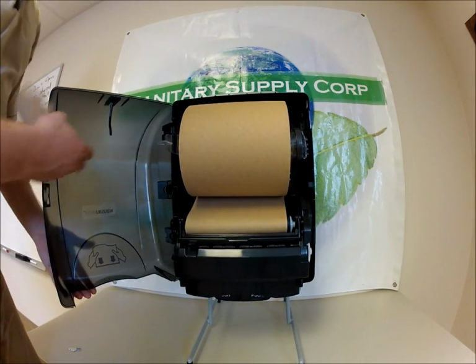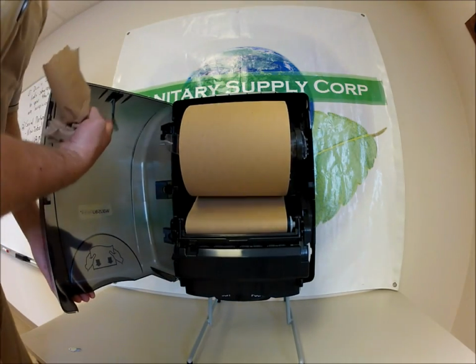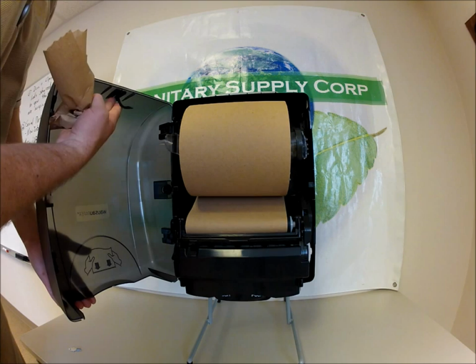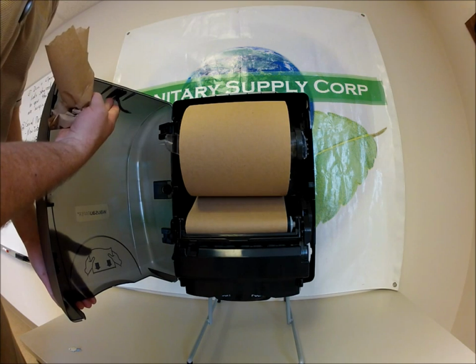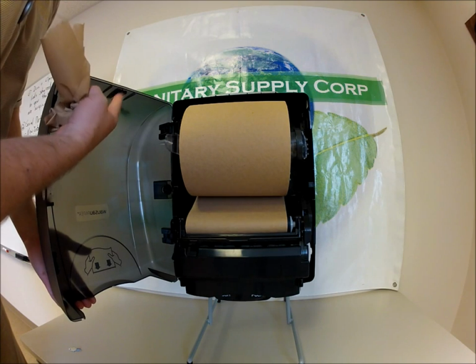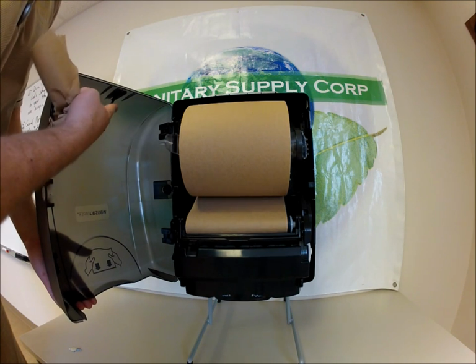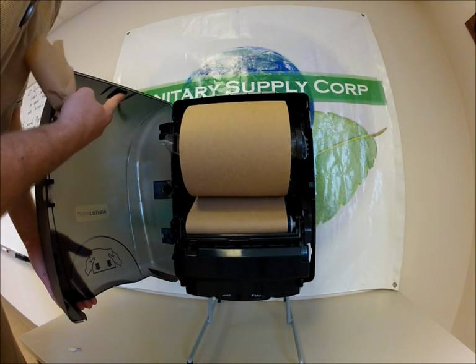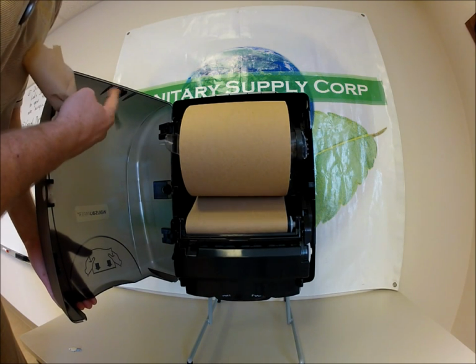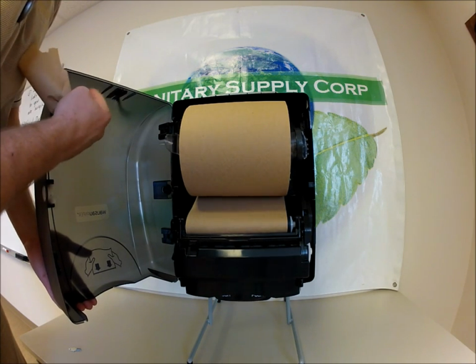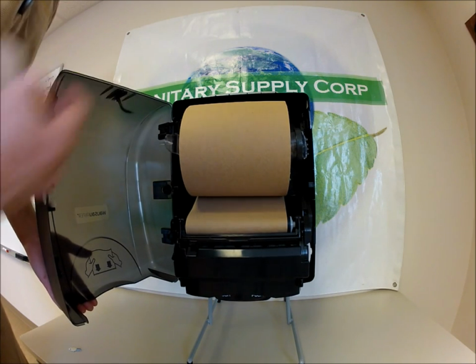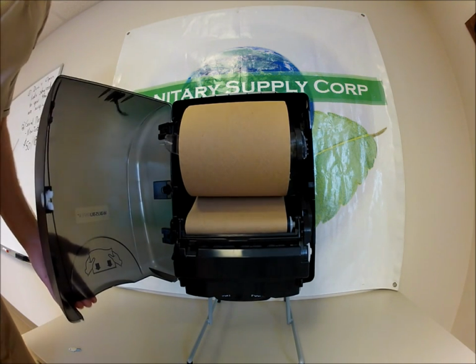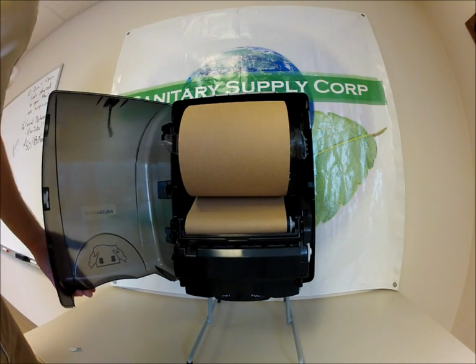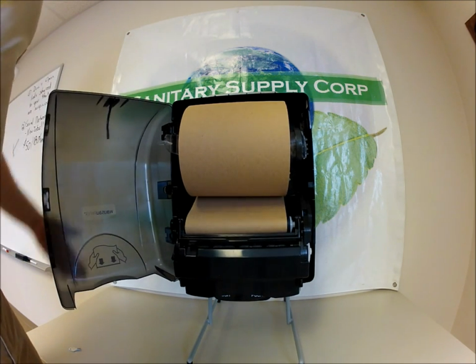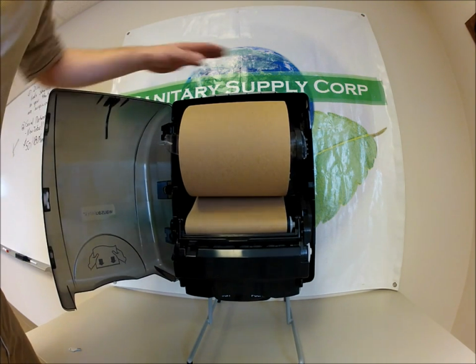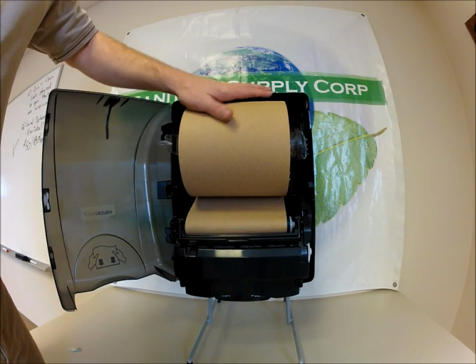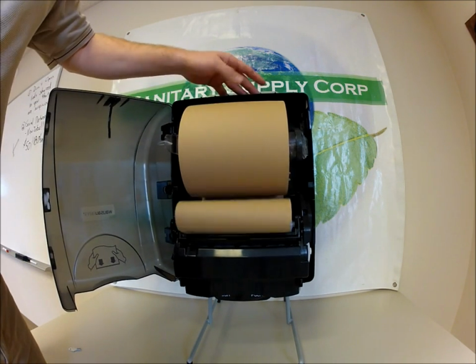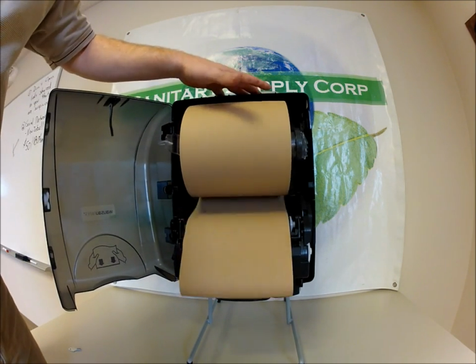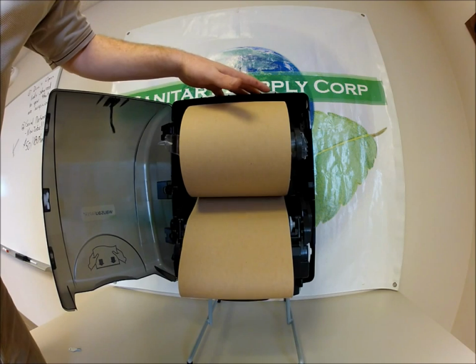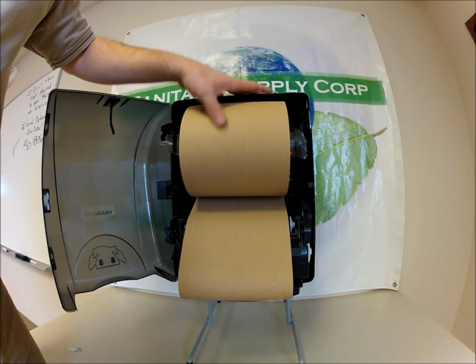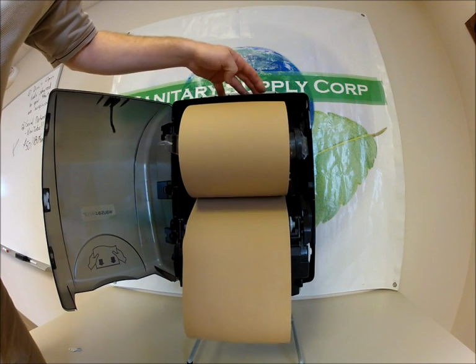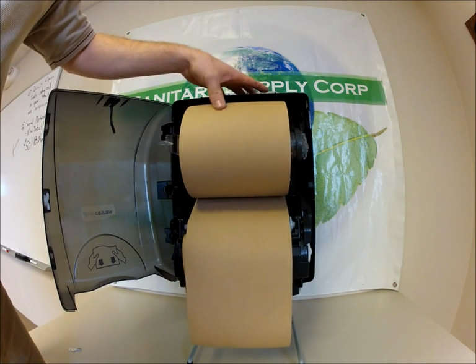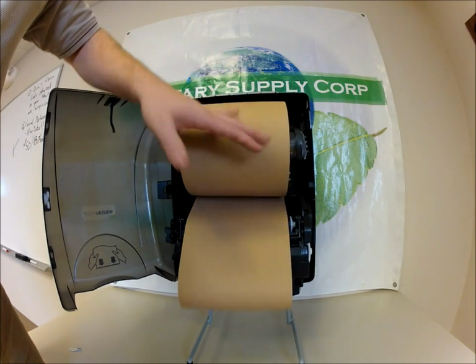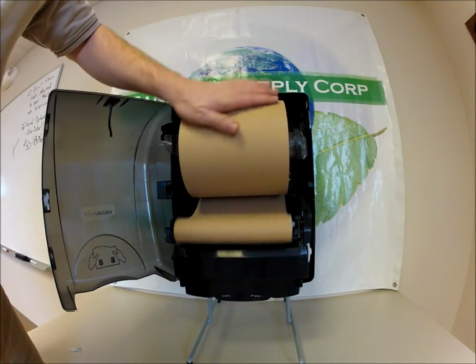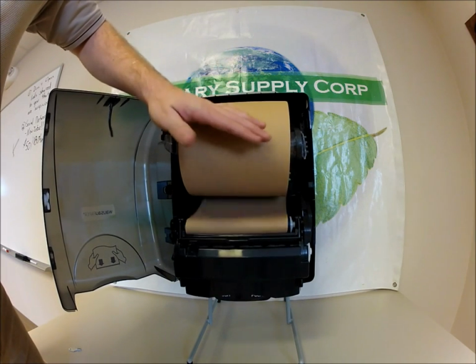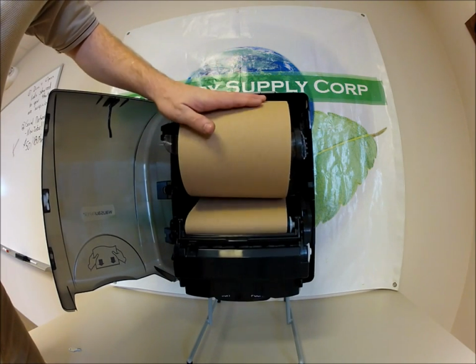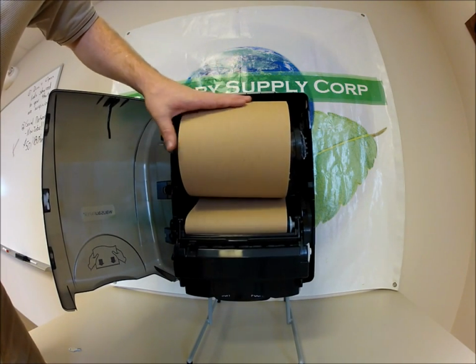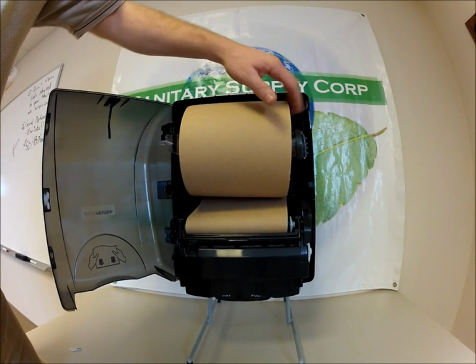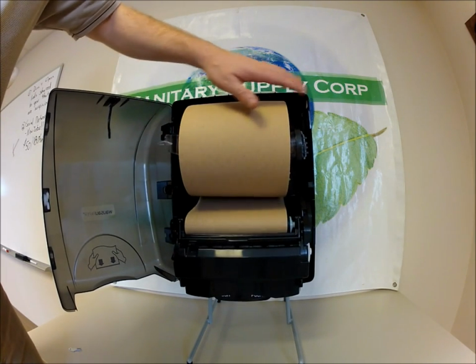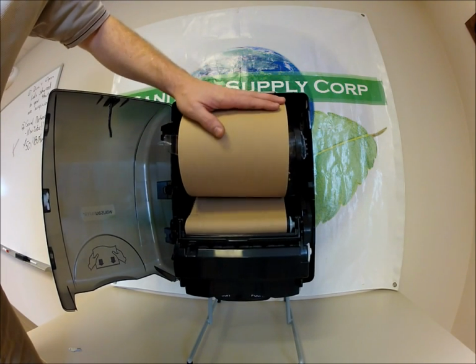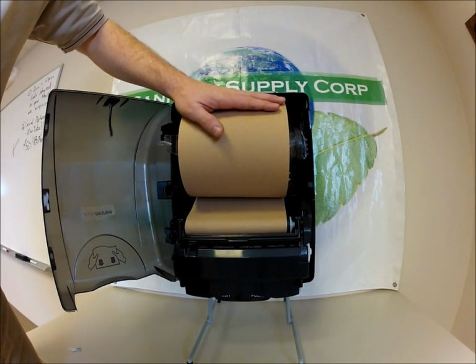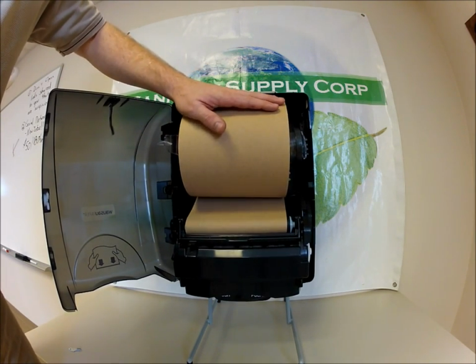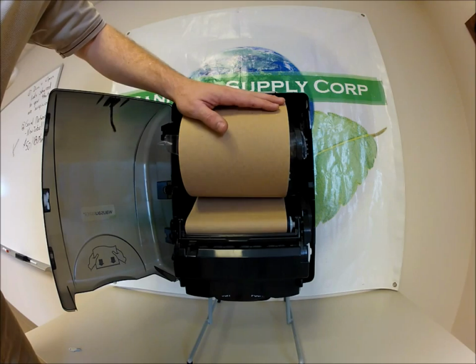Also, you'll see over here is this little dangly bar. What that's going to do is stop the paper from rolling and bunching up in your dispenser. It just puts a little pressure in there and stops it from doing that.